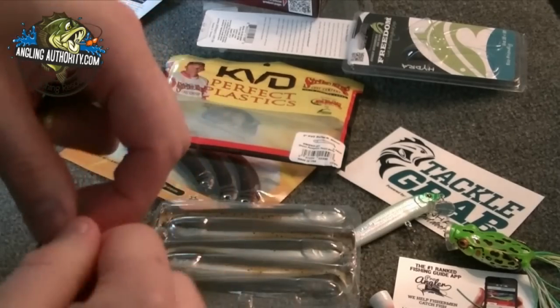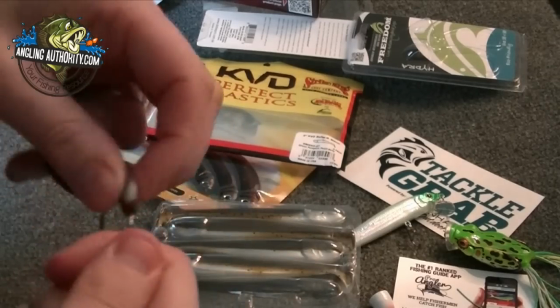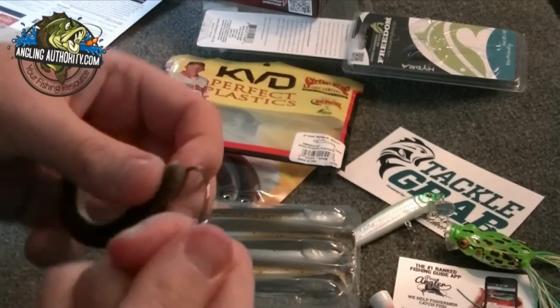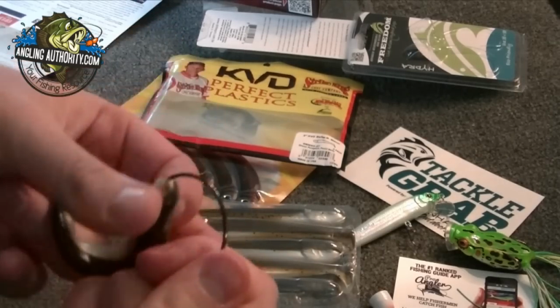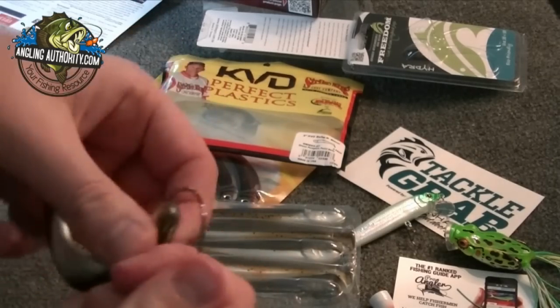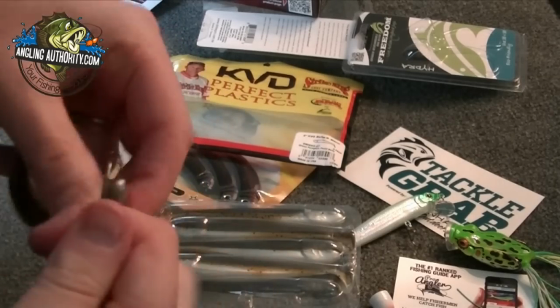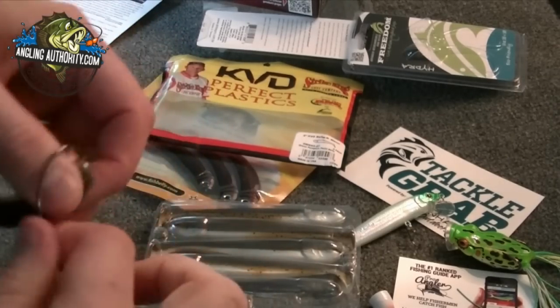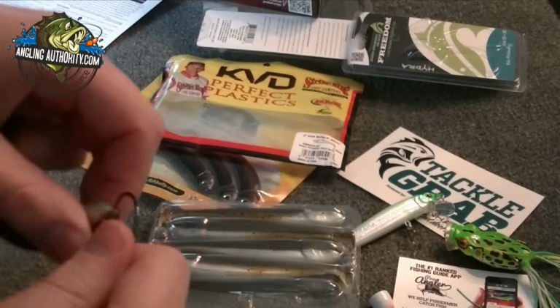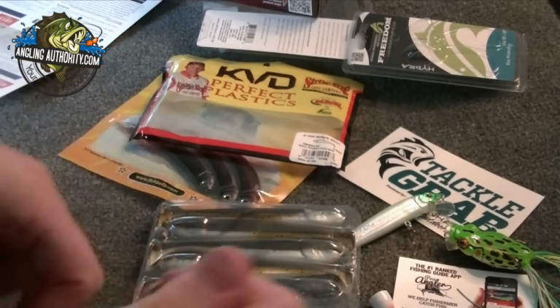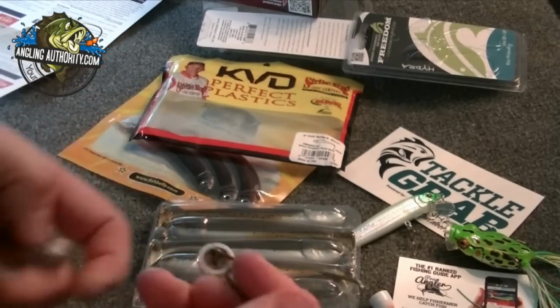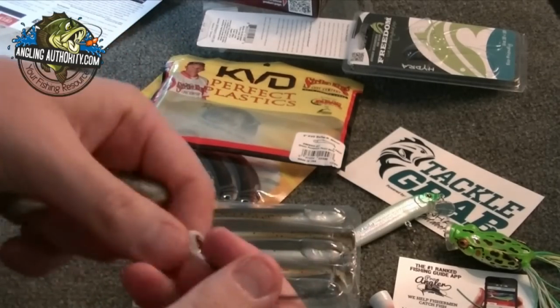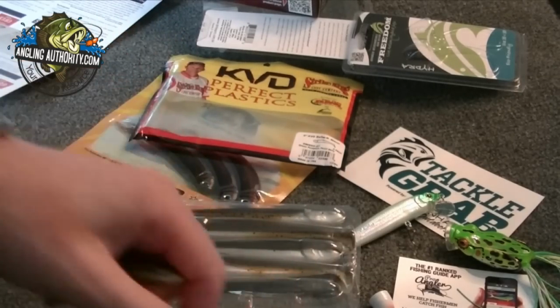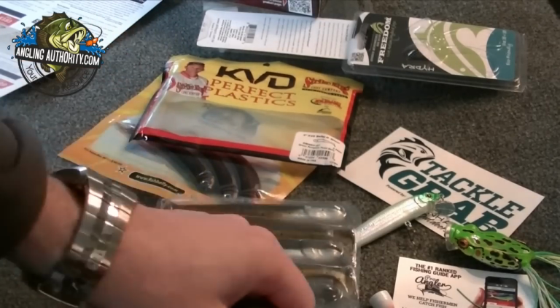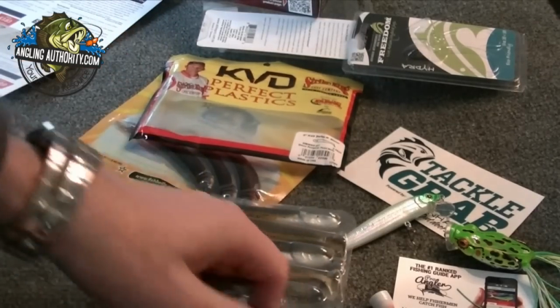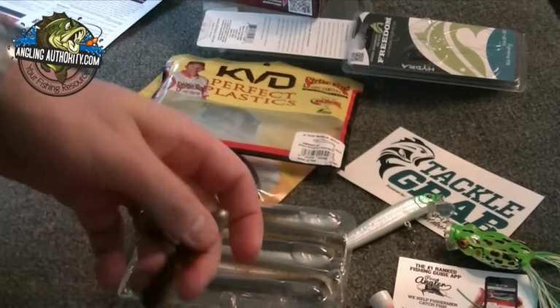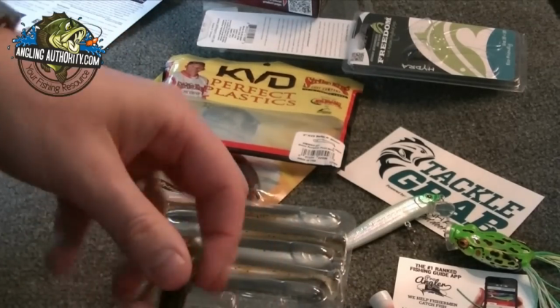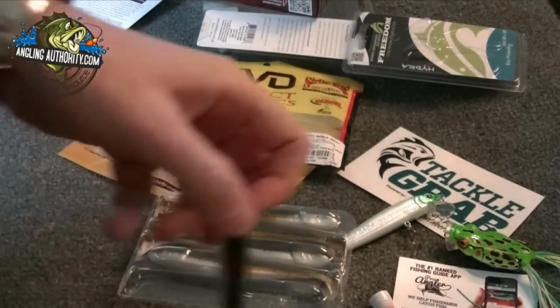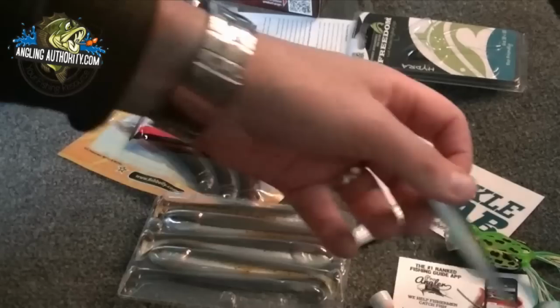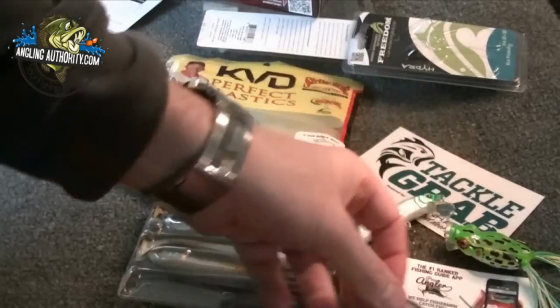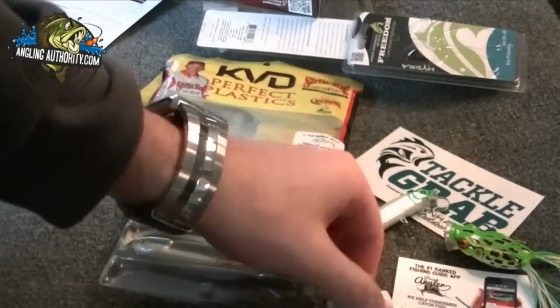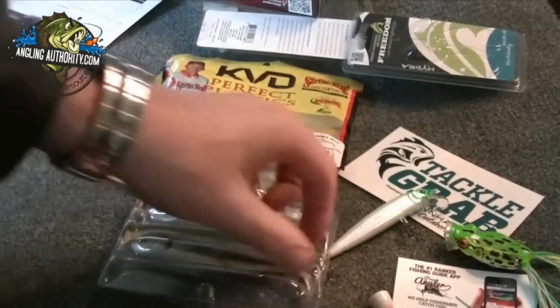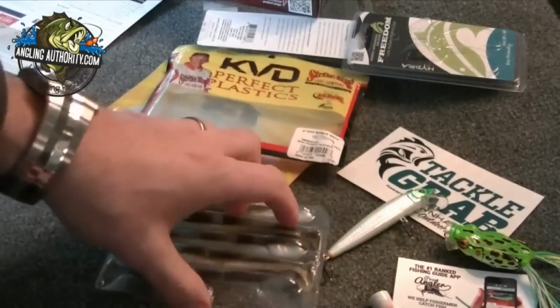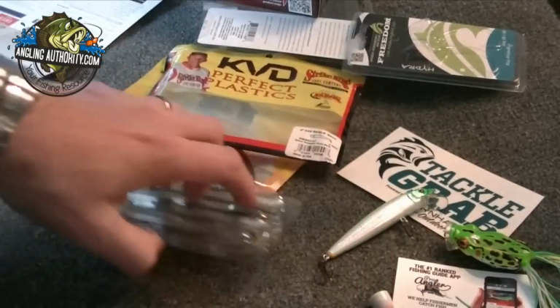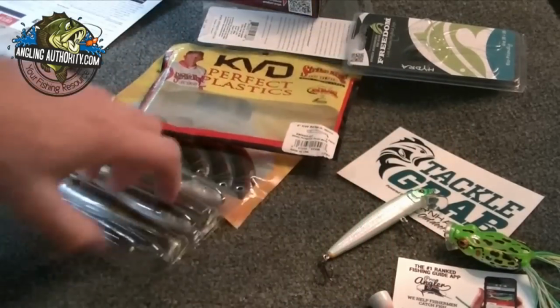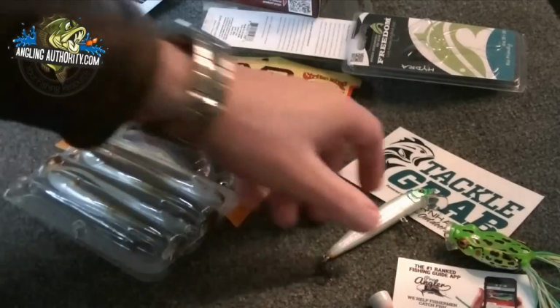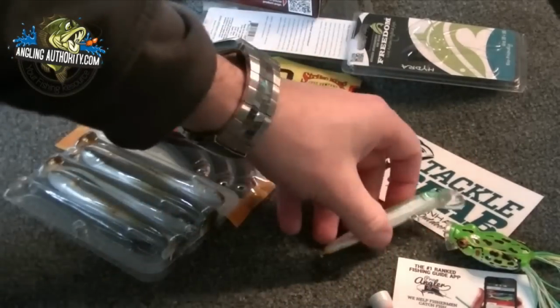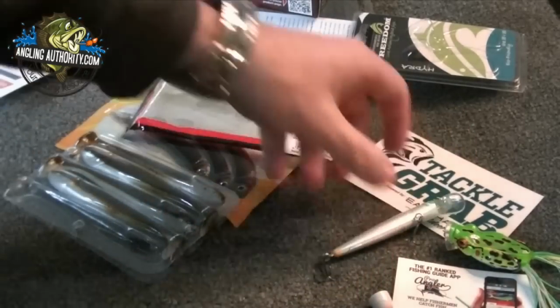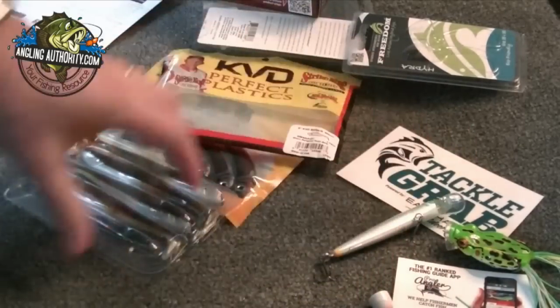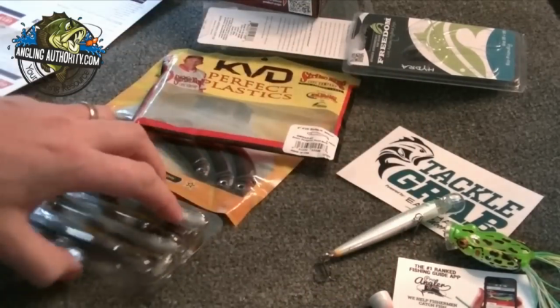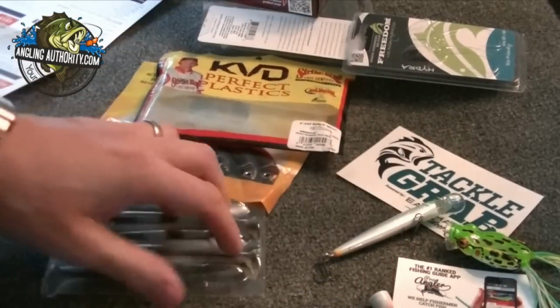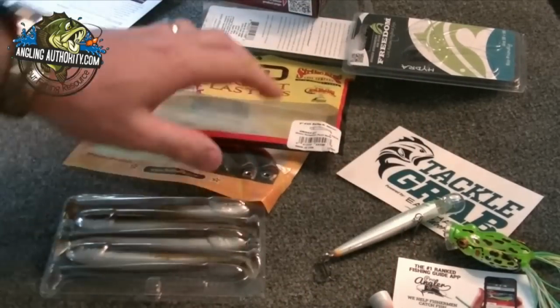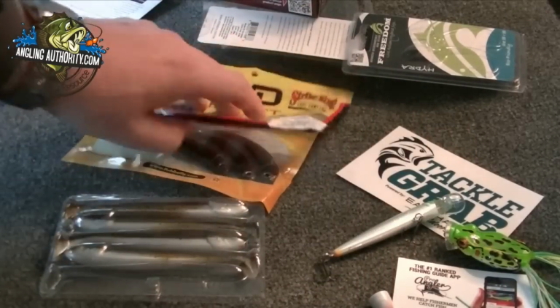I like Tackle Grab because they give you a lot of stuff that you can use together. These are some great combinations of things that you can get in your box.